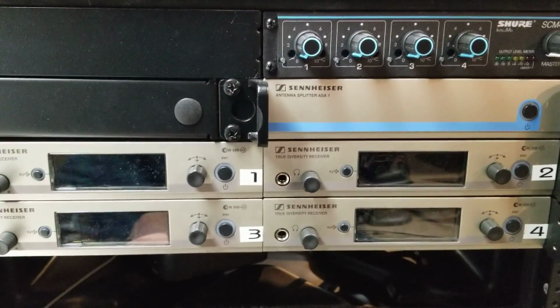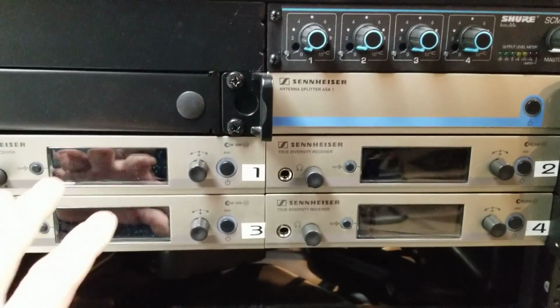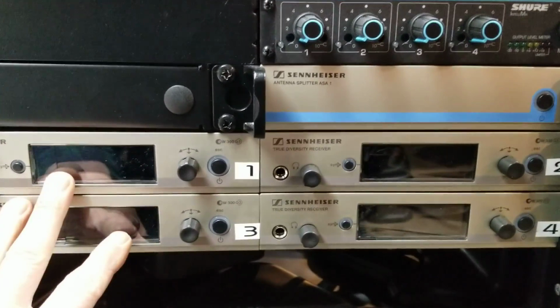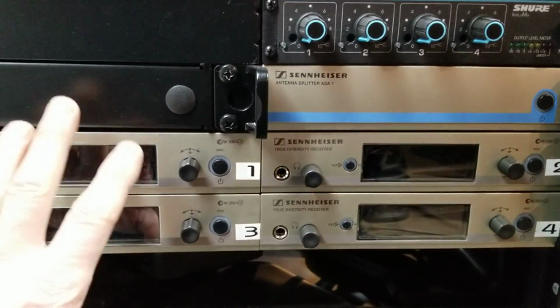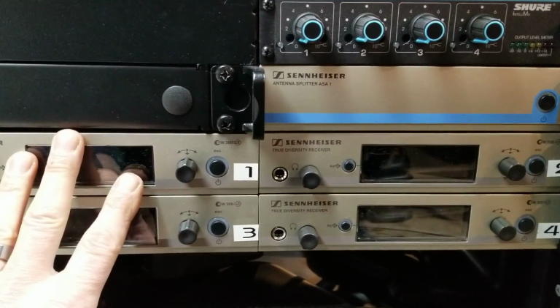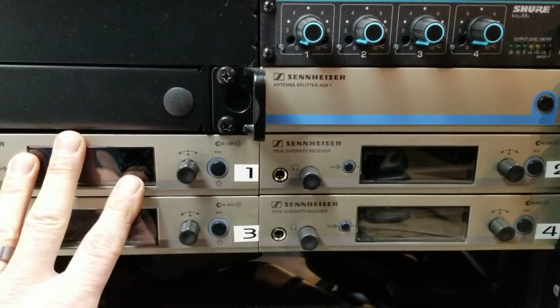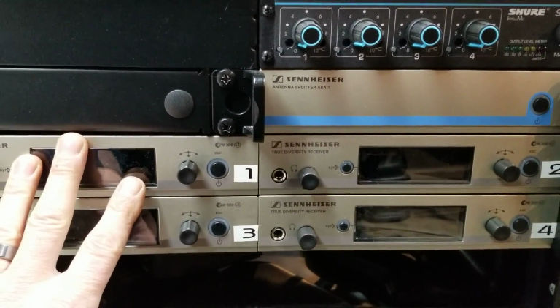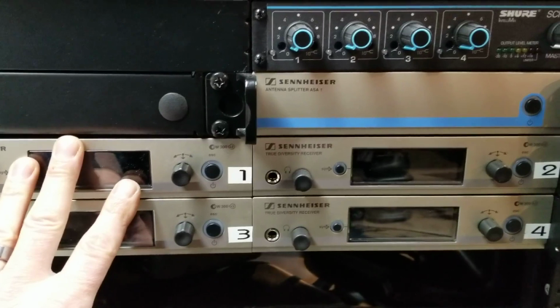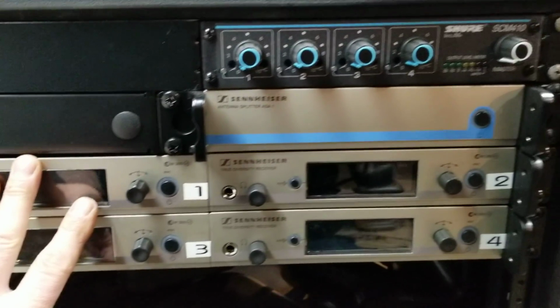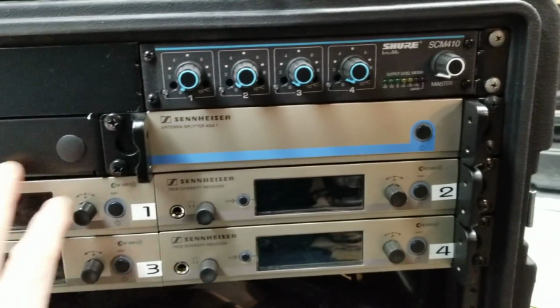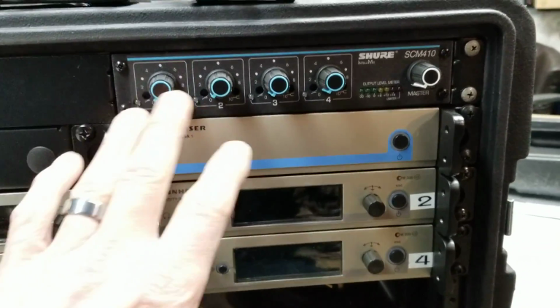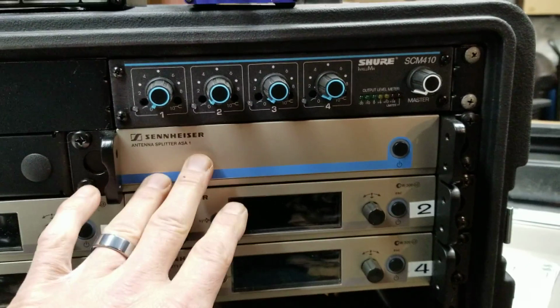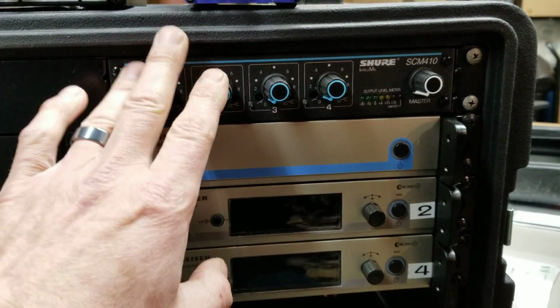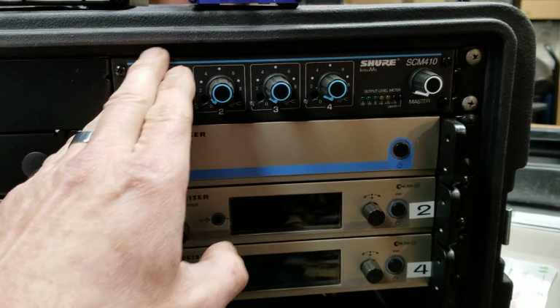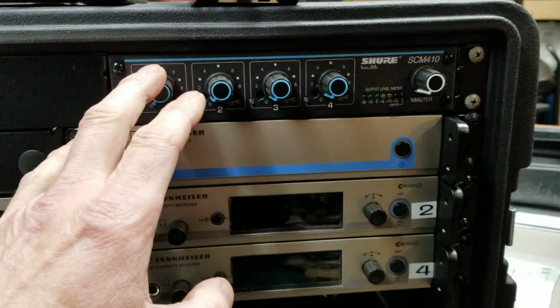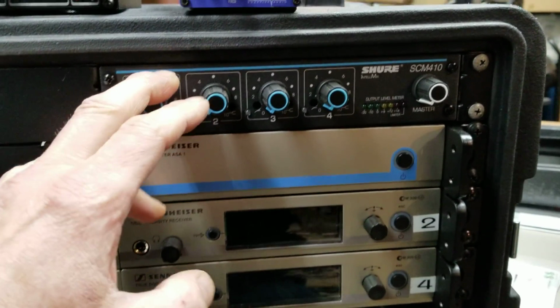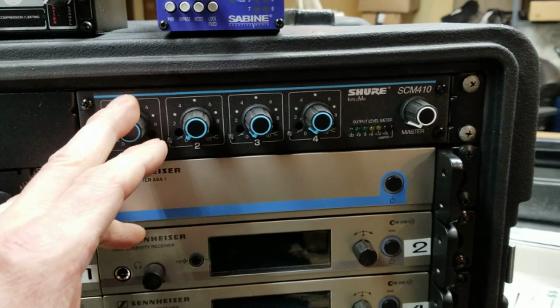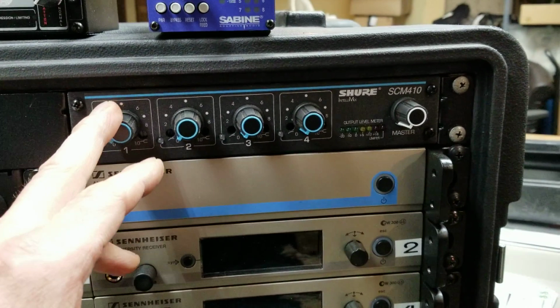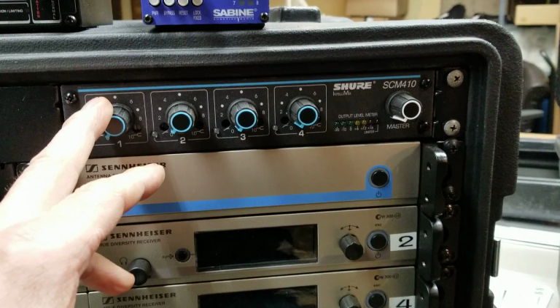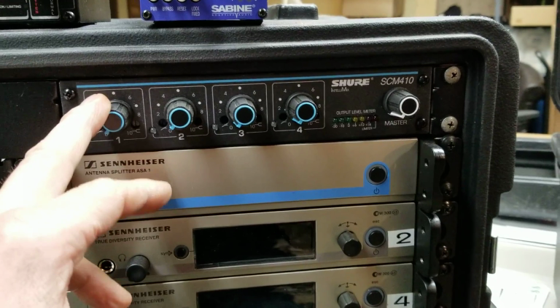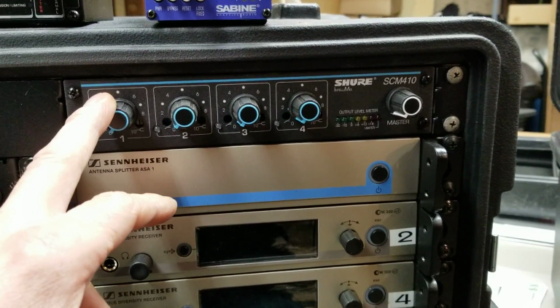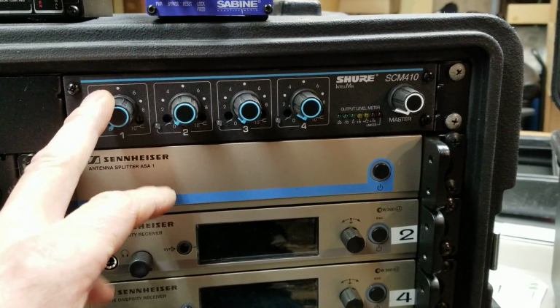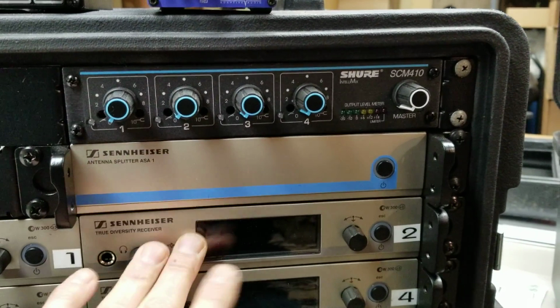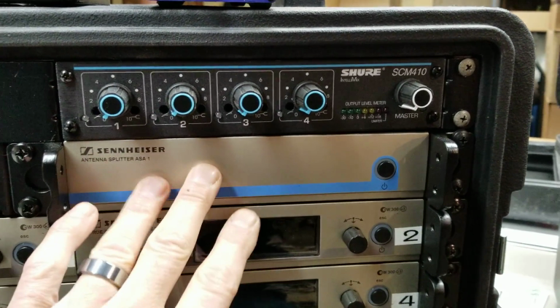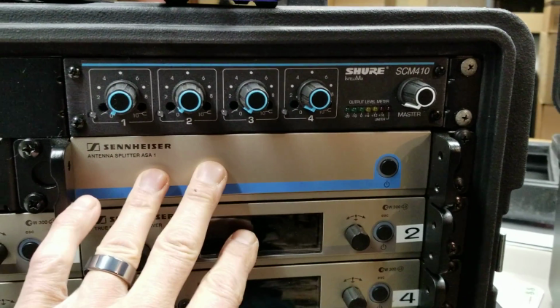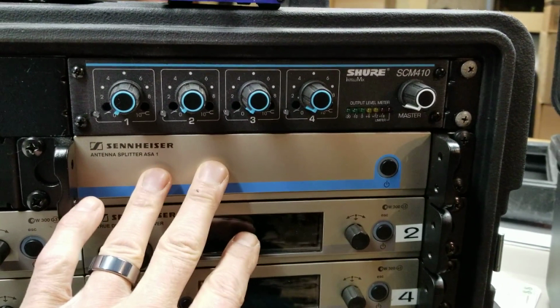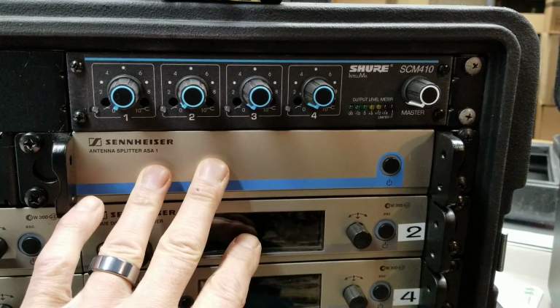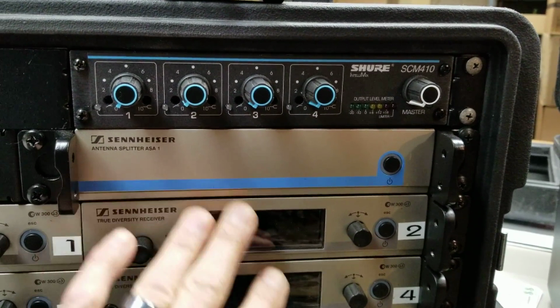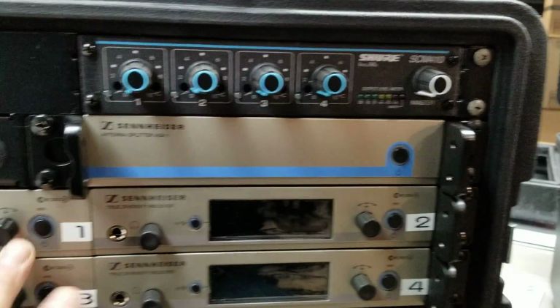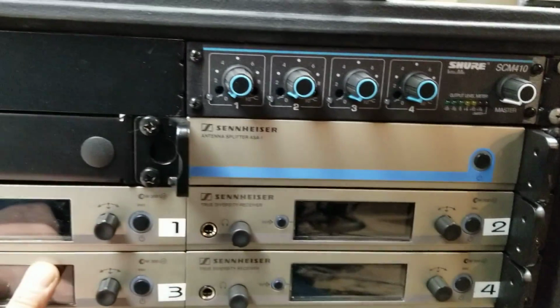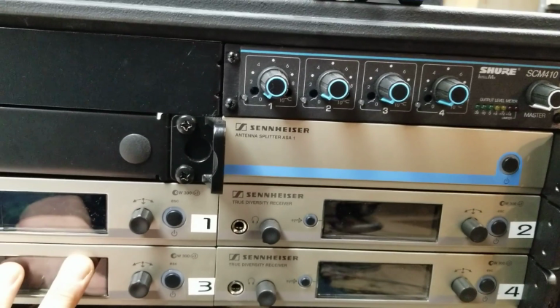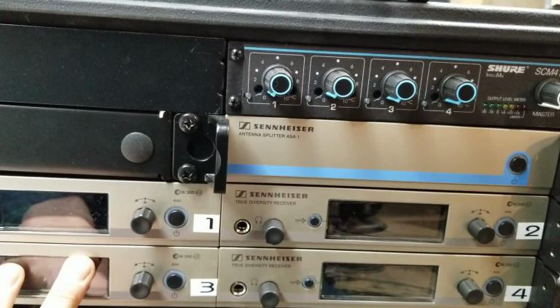I've got a few of these, so I've decided I'm going to cannibalize this one. What's in it right now is a Shure SCM410 automatic microphone mixer, an antenna splitter and power distribution amplifier, and four channels of wireless.